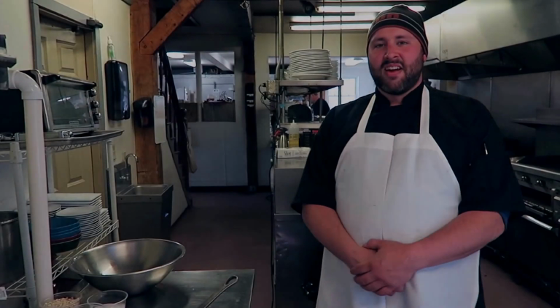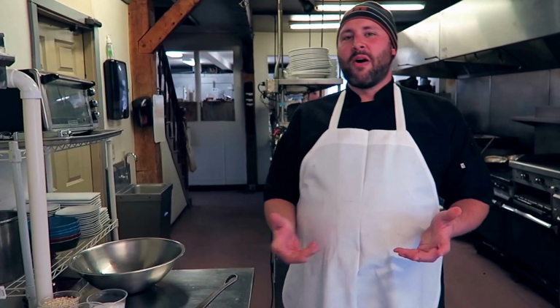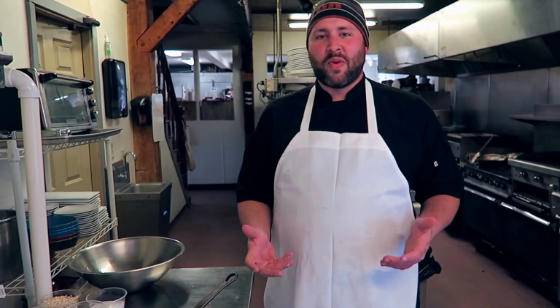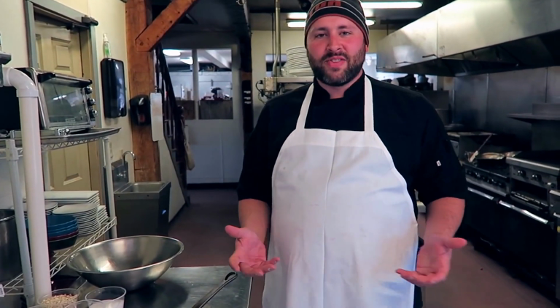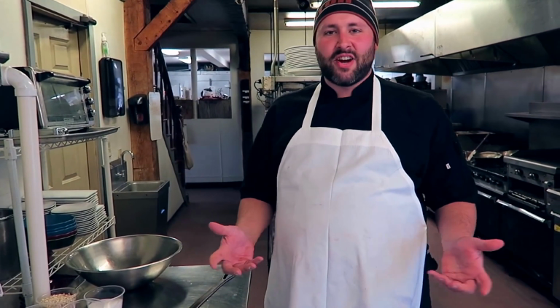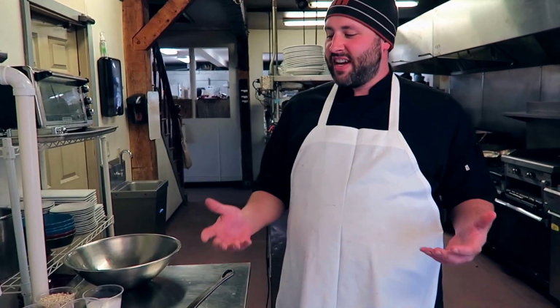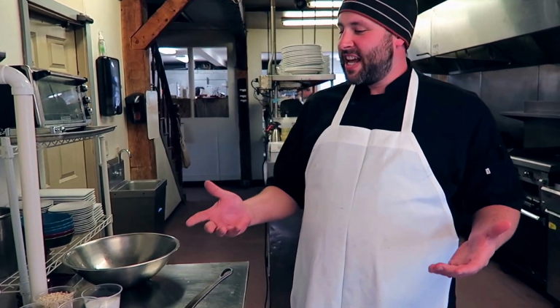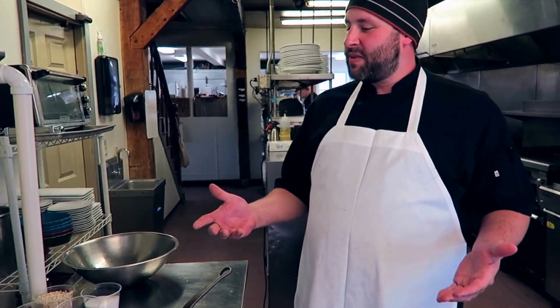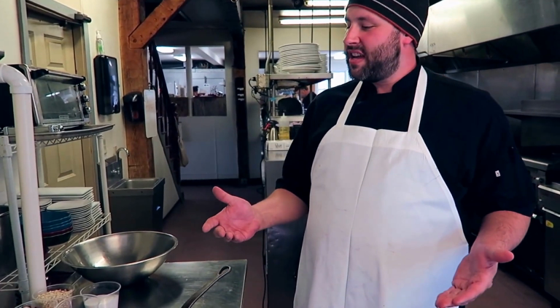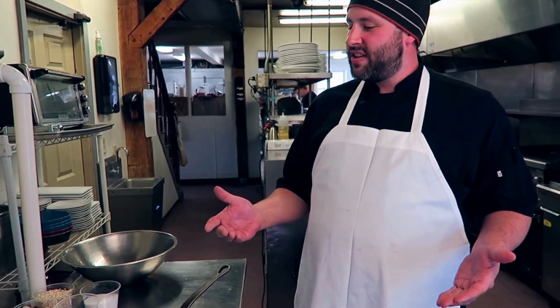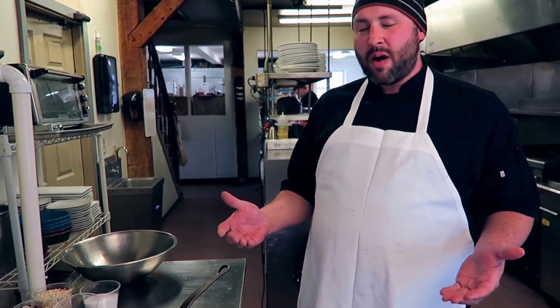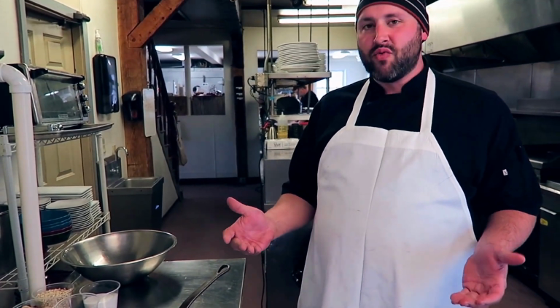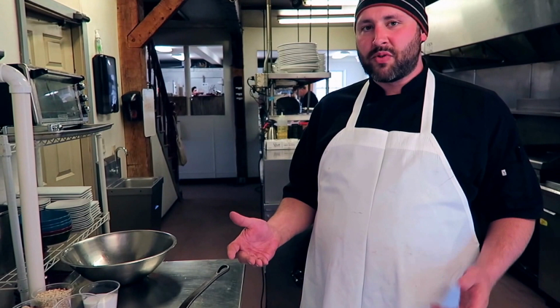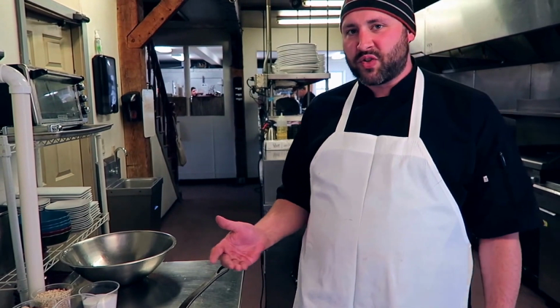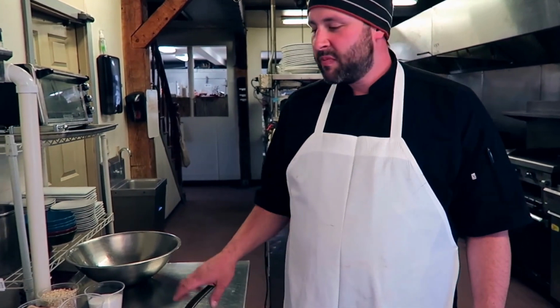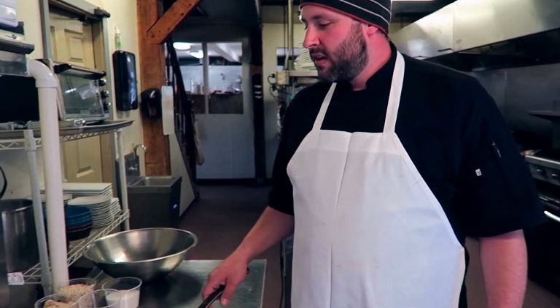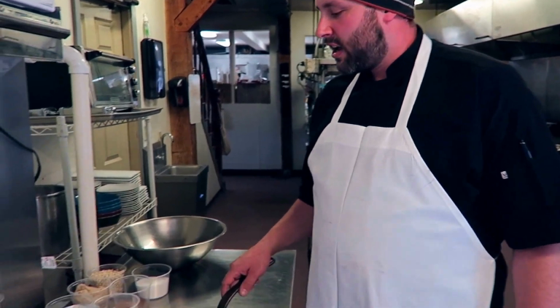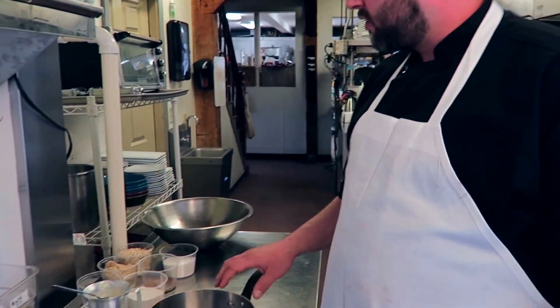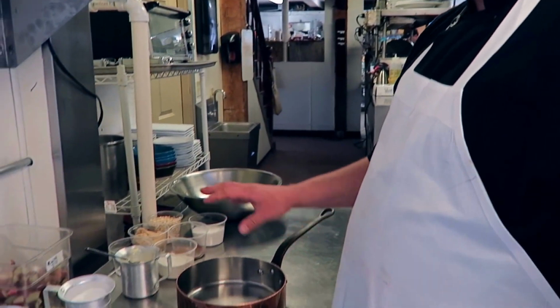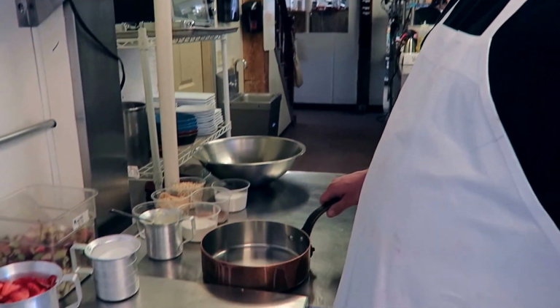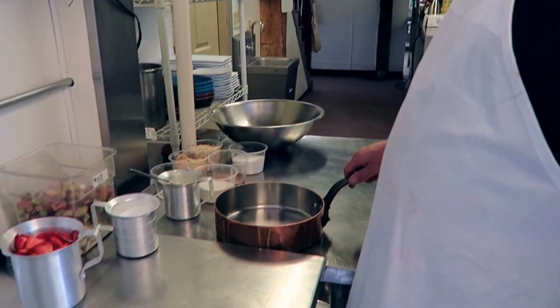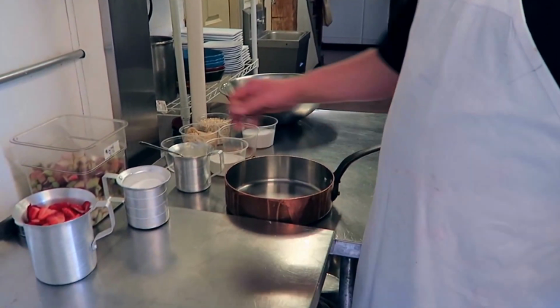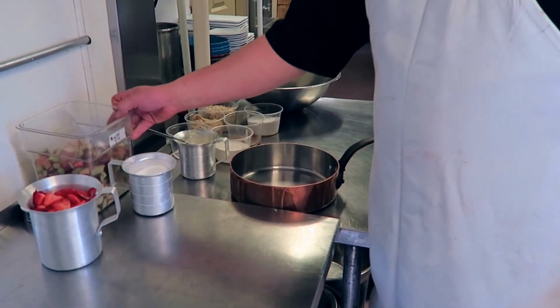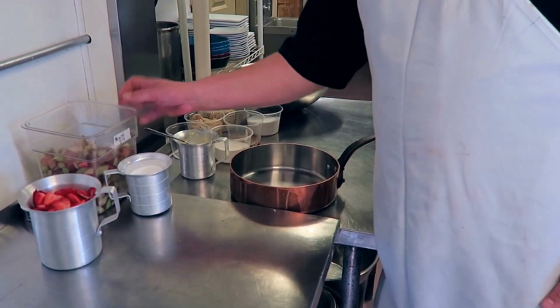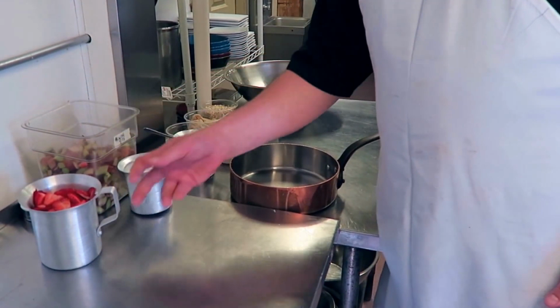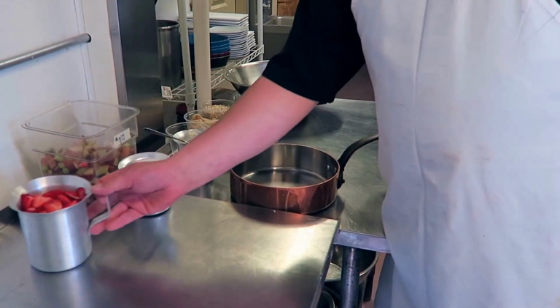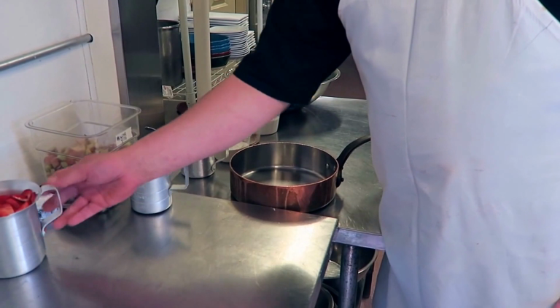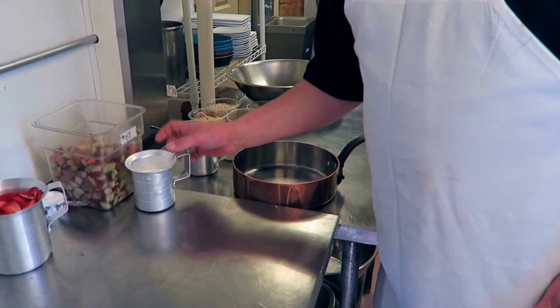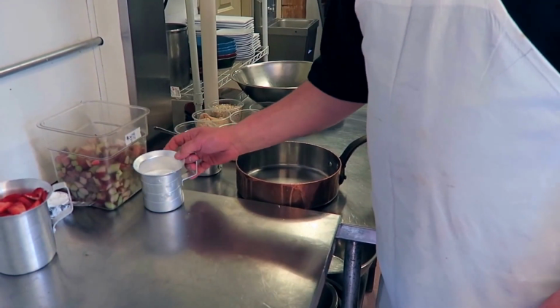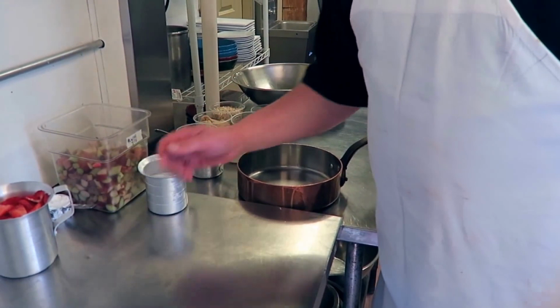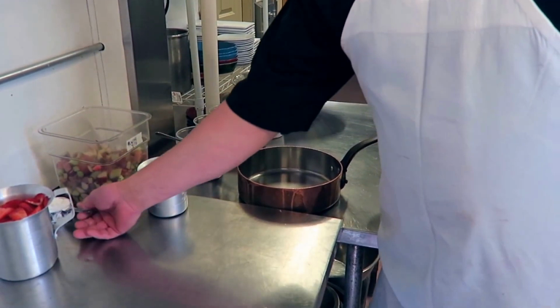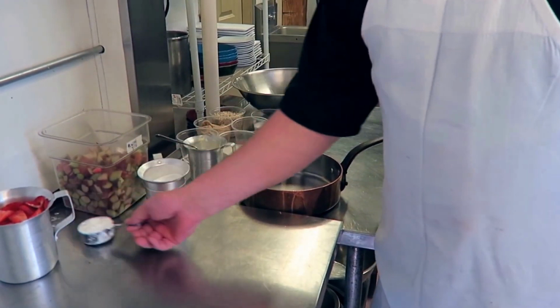Hi, welcome to the White Mountain Cider Company. Today we're going to be making strawberry rhubarb crisp. I got all my ingredients laid out right here: fresh rhubarb, fresh strawberries, a little bit of sugar and cornstarch.